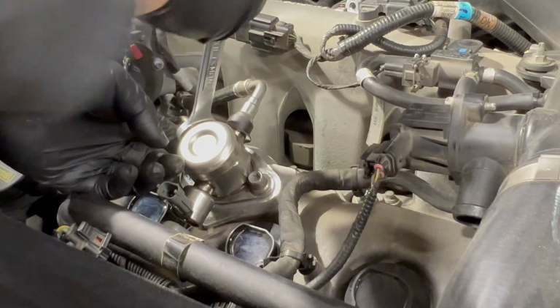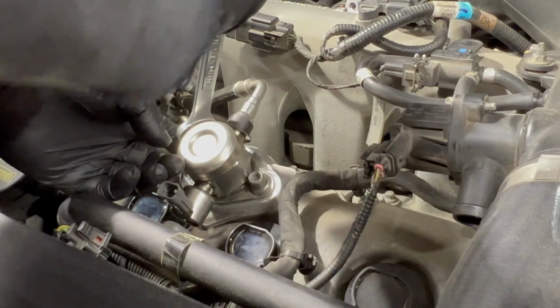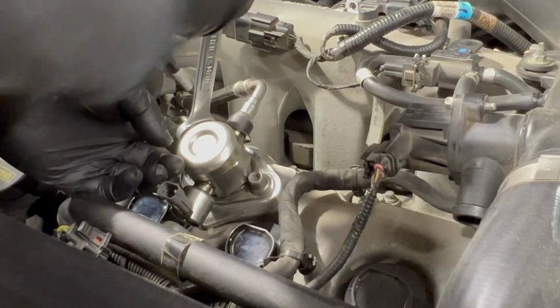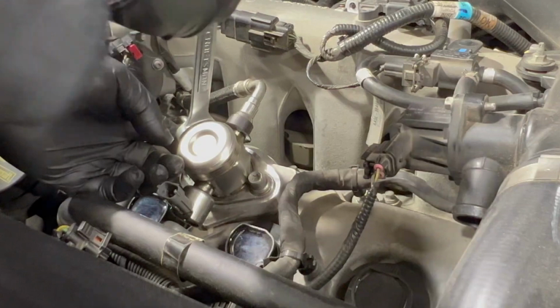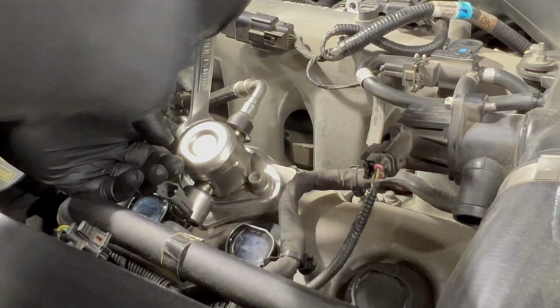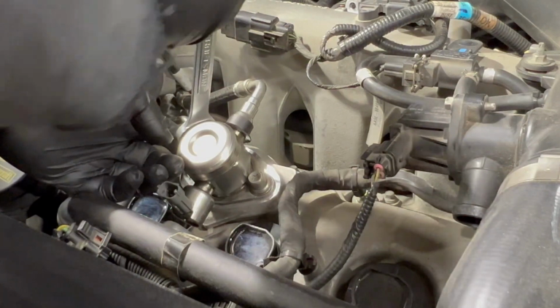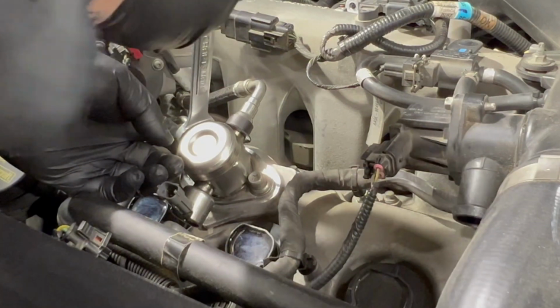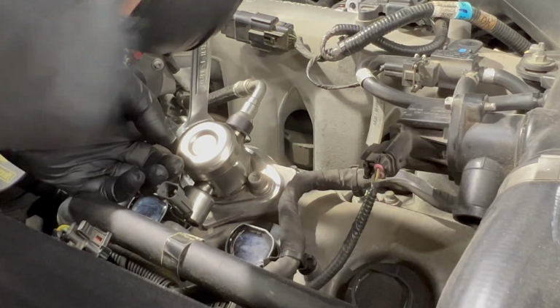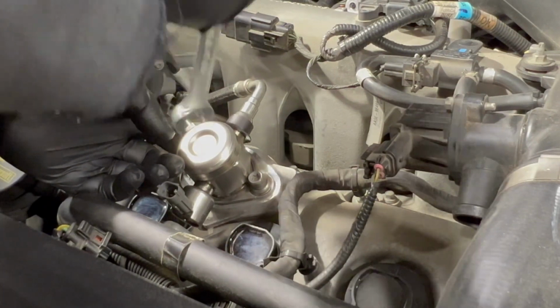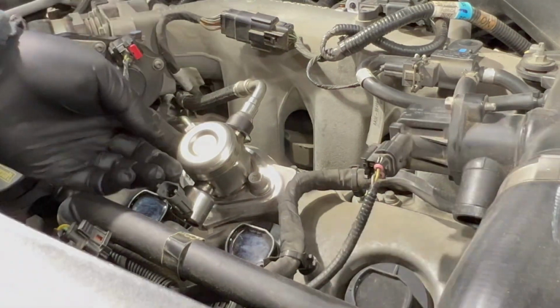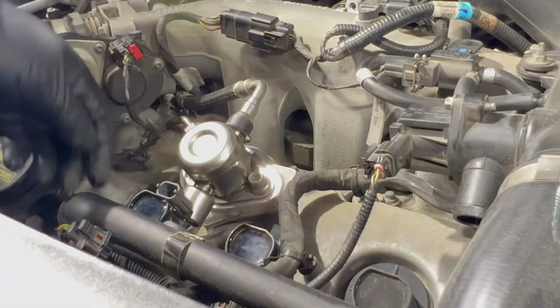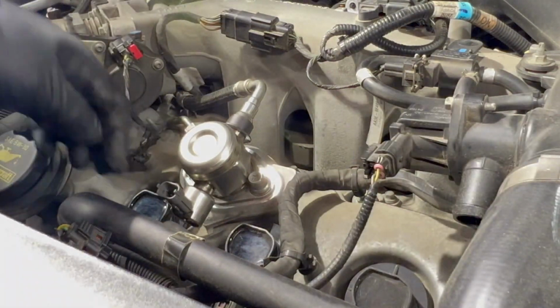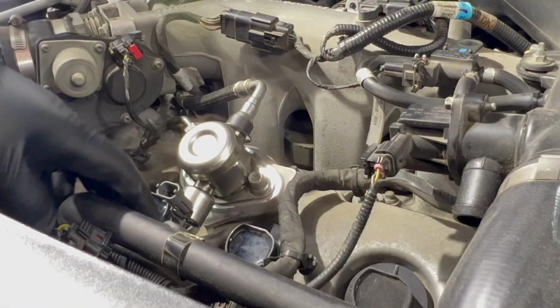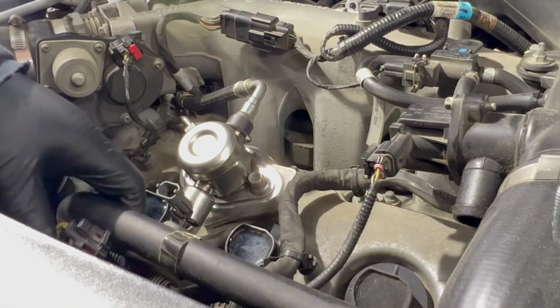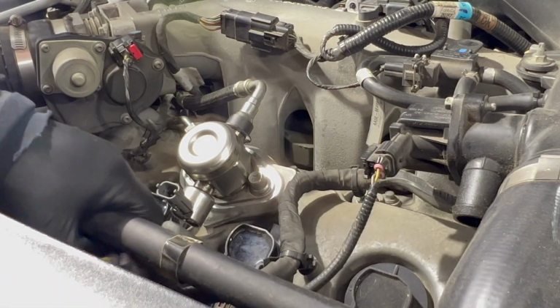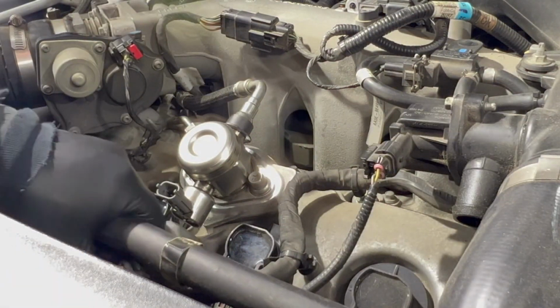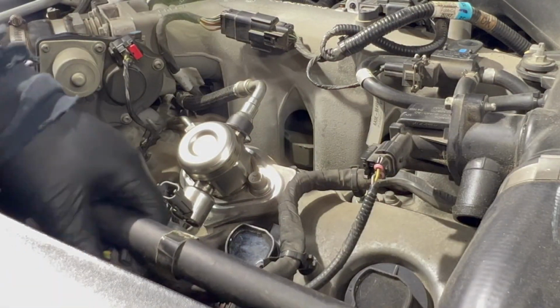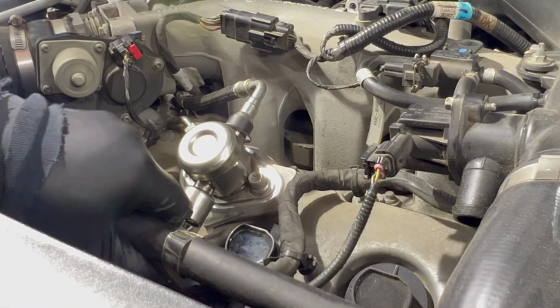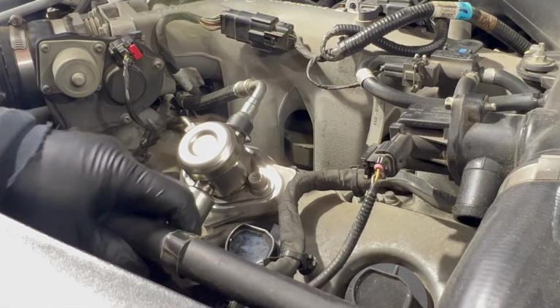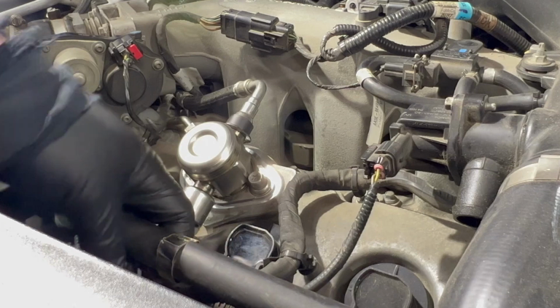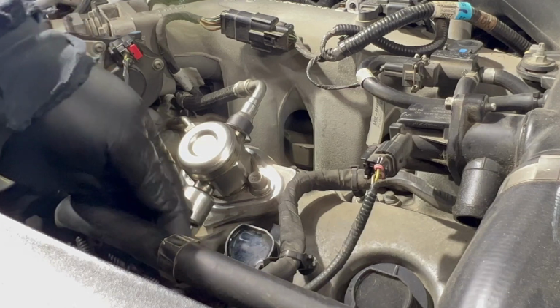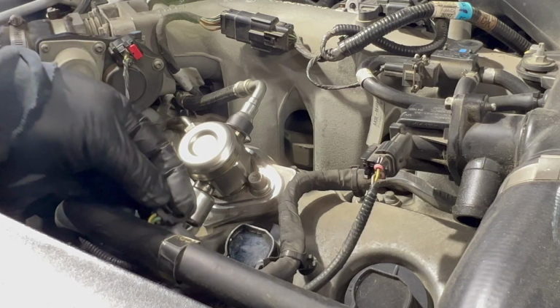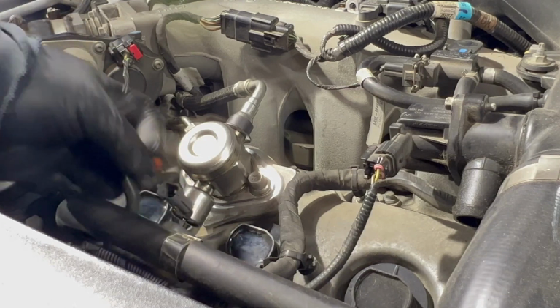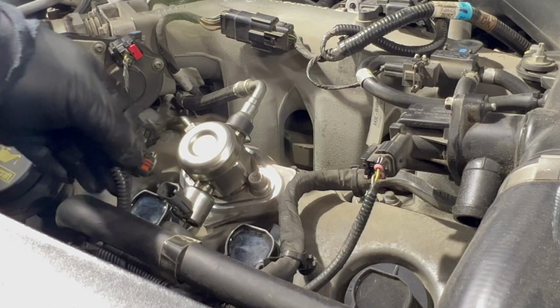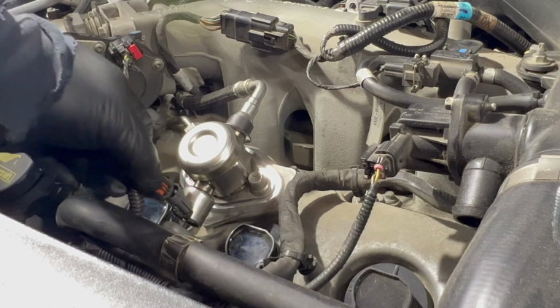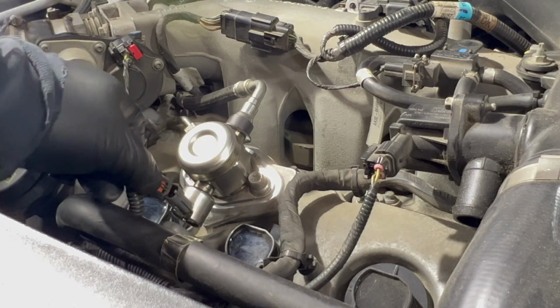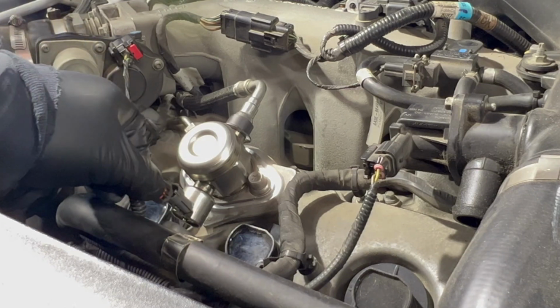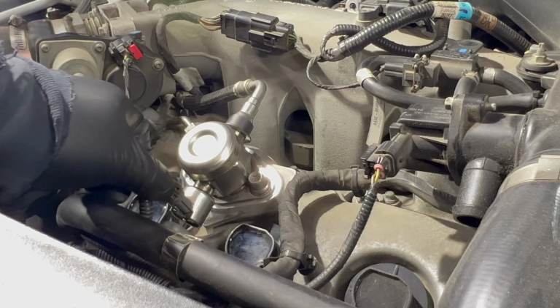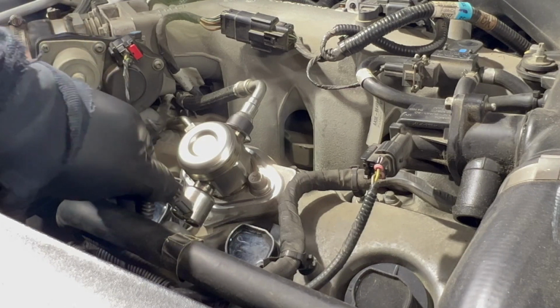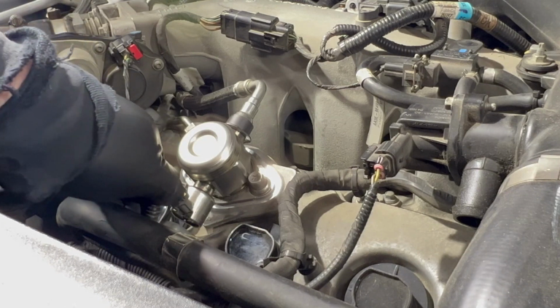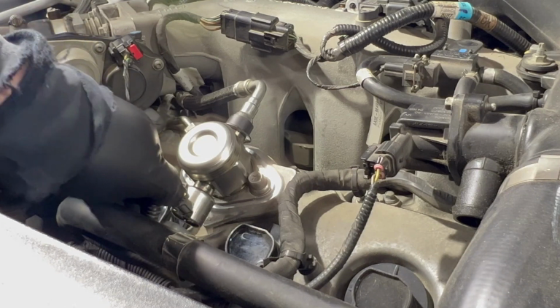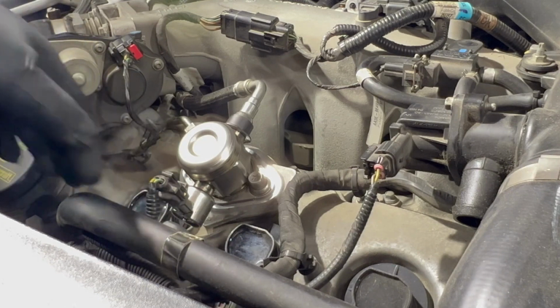Brake lines and... yeah, that pretty much bottoms out too.